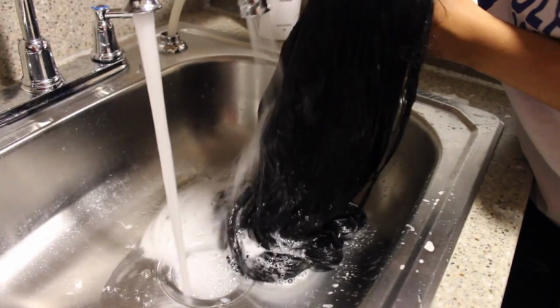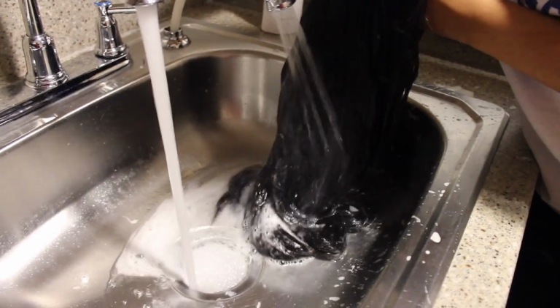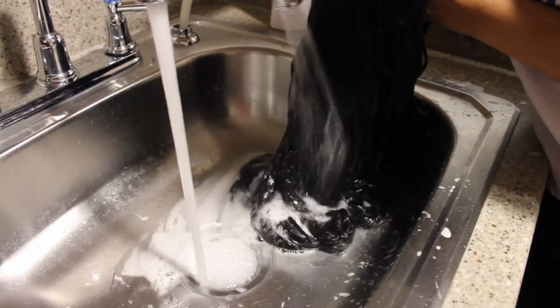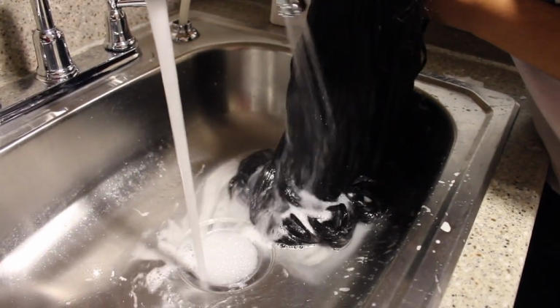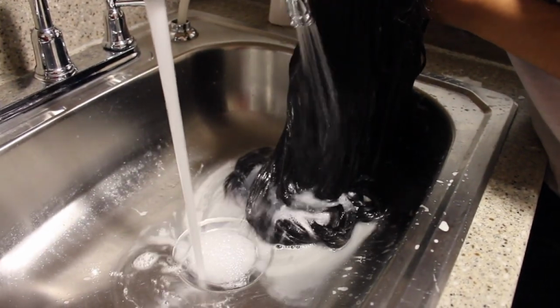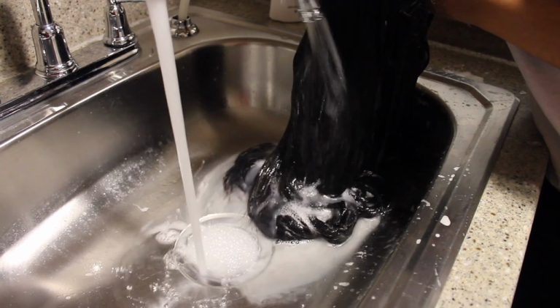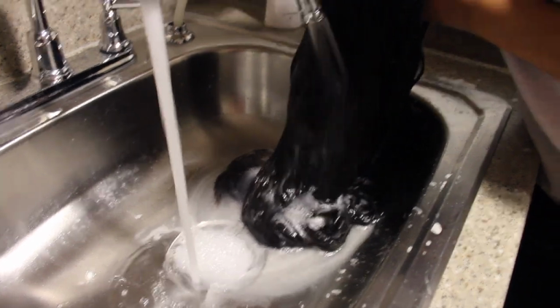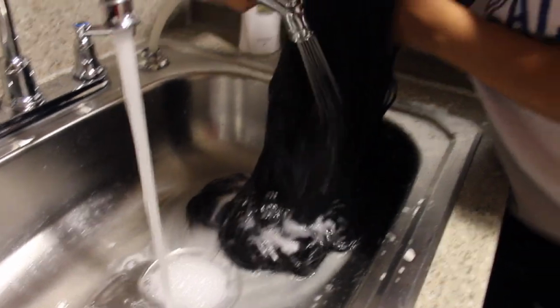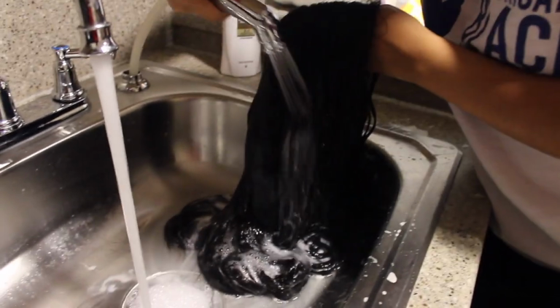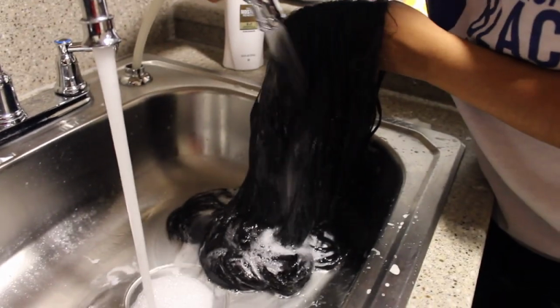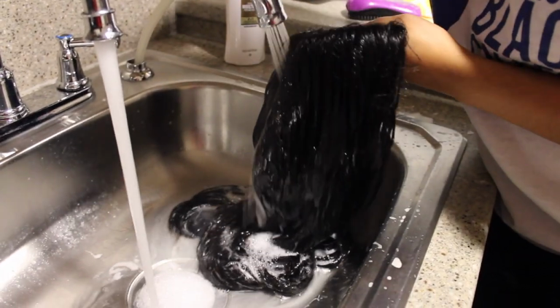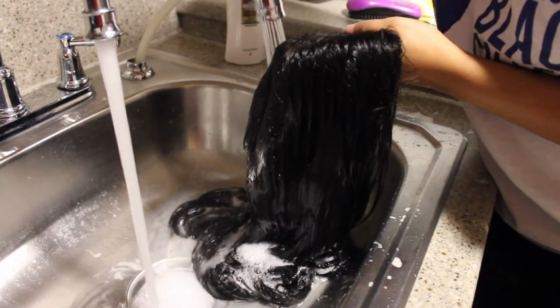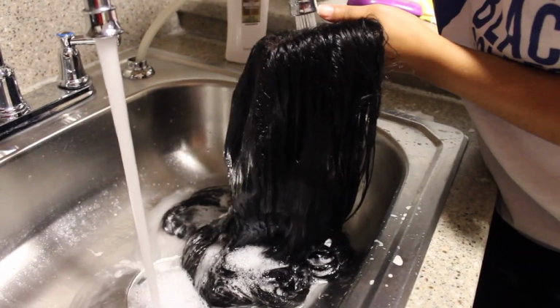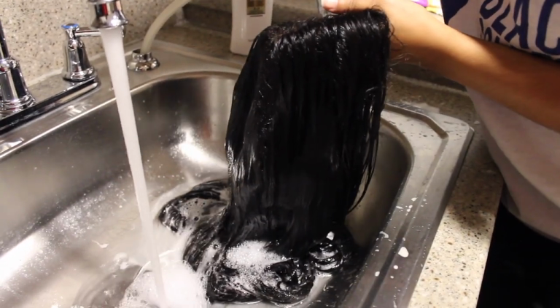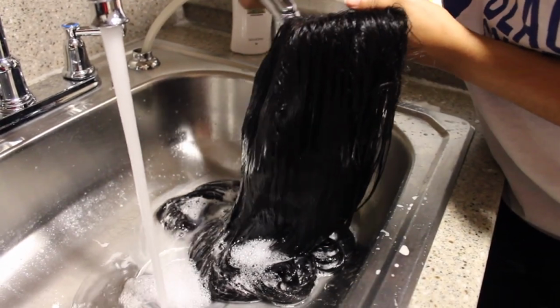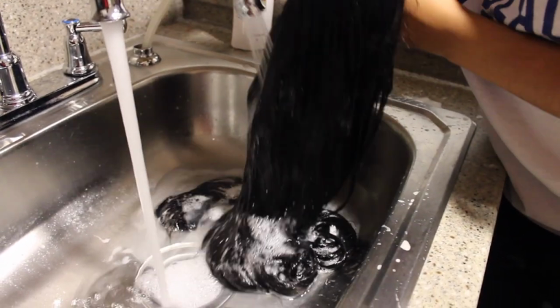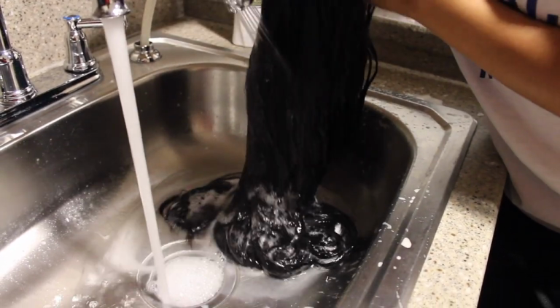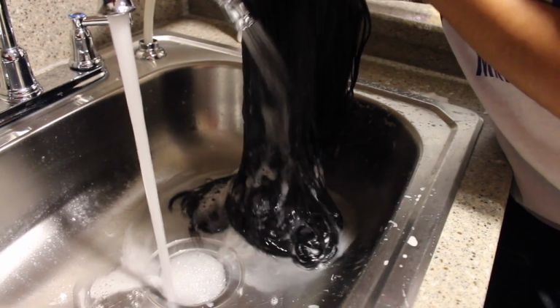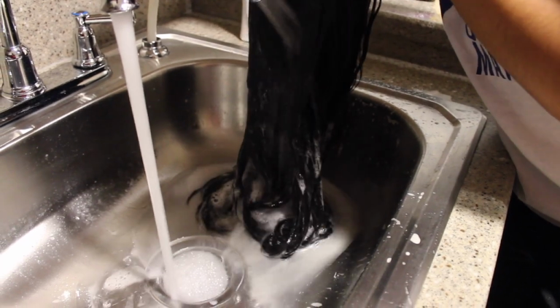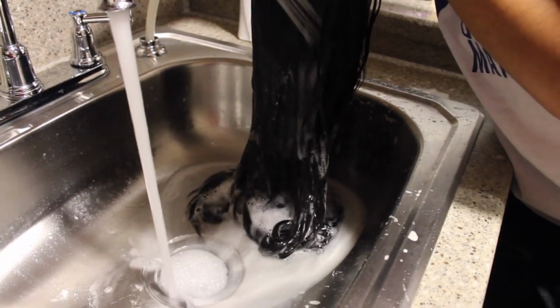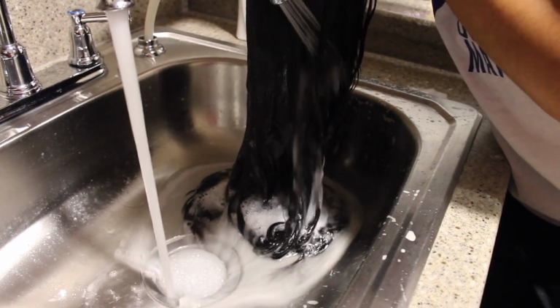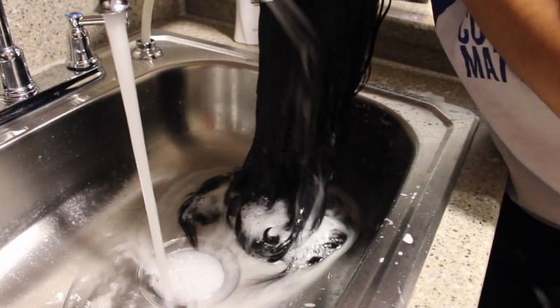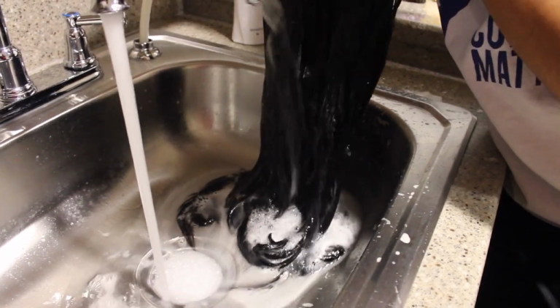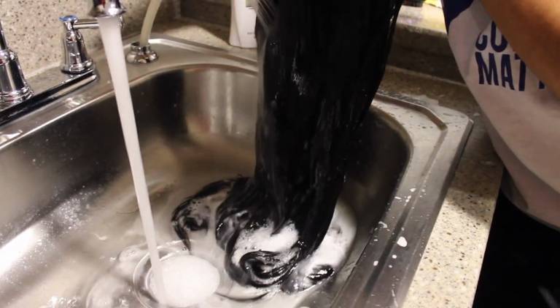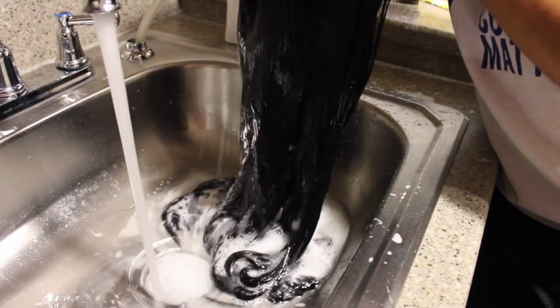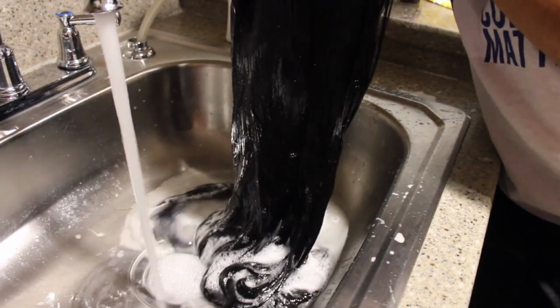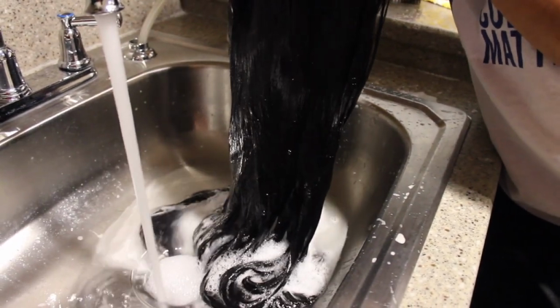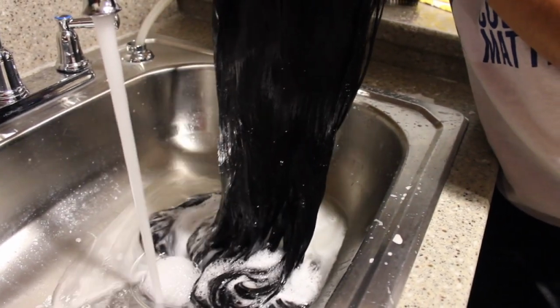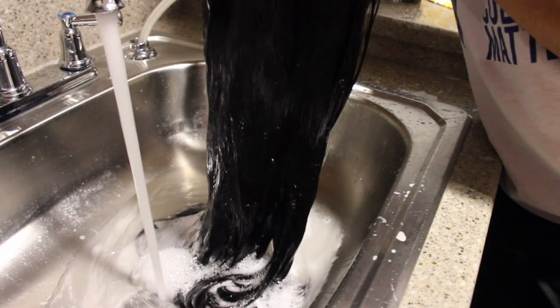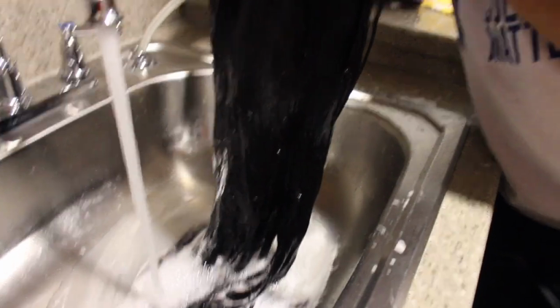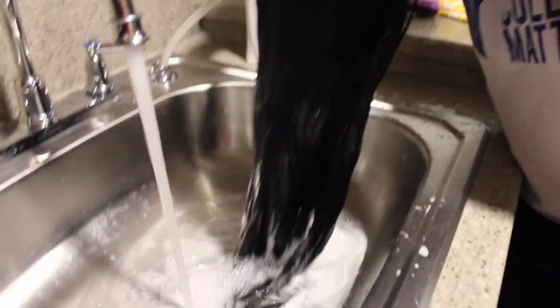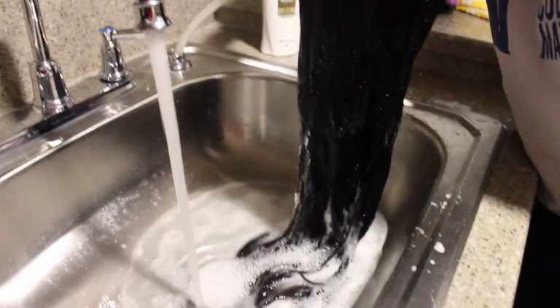Now I'm going to be rinsing all of that out — the first half of the shampoo and conditioner — and then I'm going to go in next and just do the same process: detangle it with the brush with the product in the hair, and then rinse it out again.